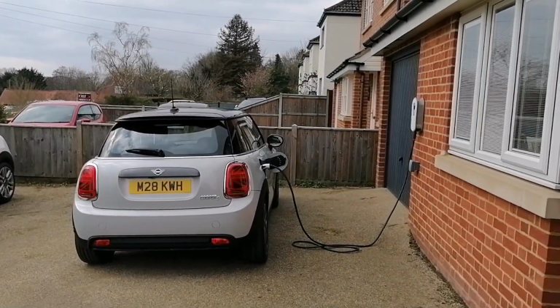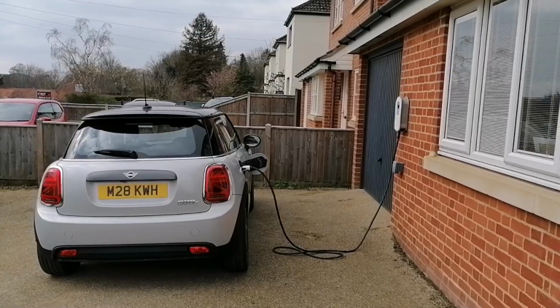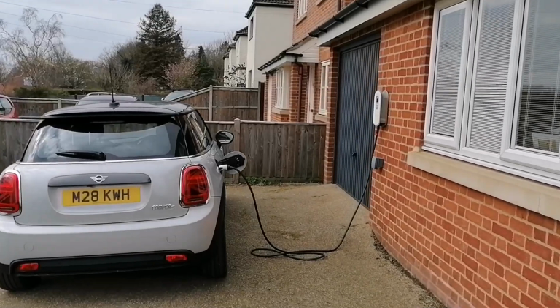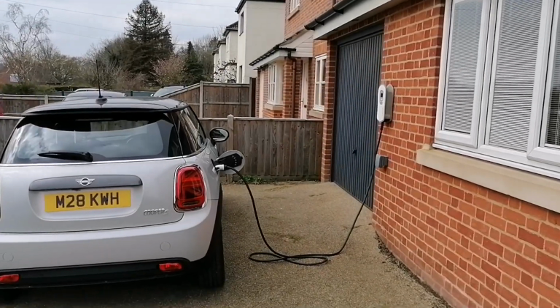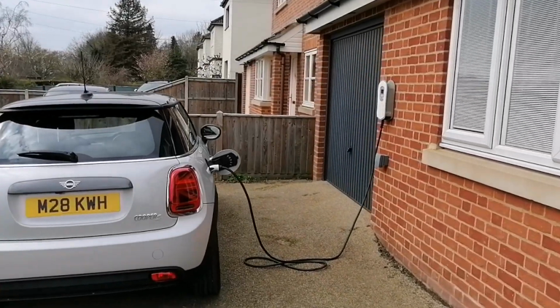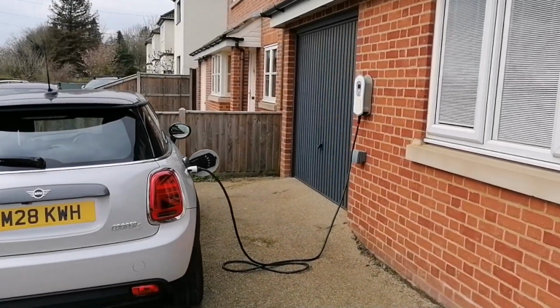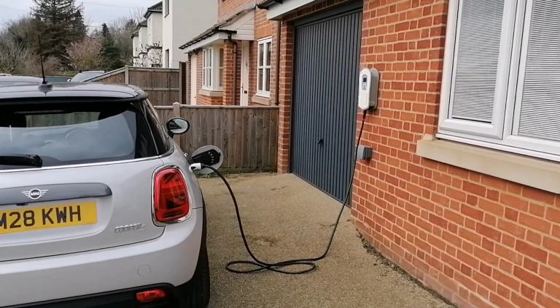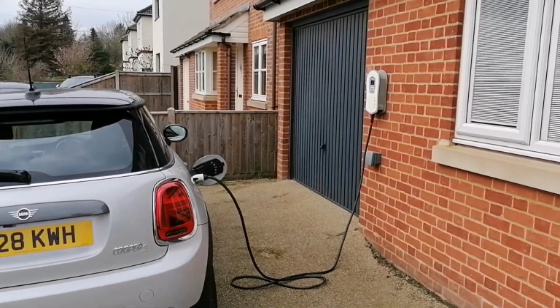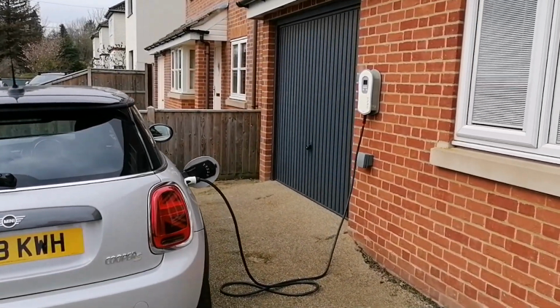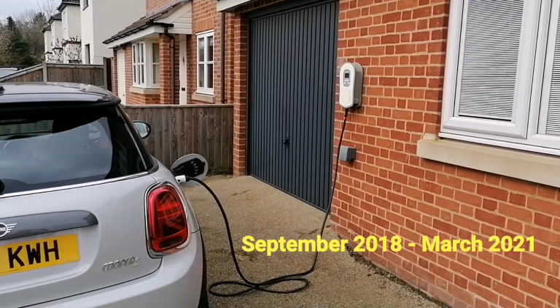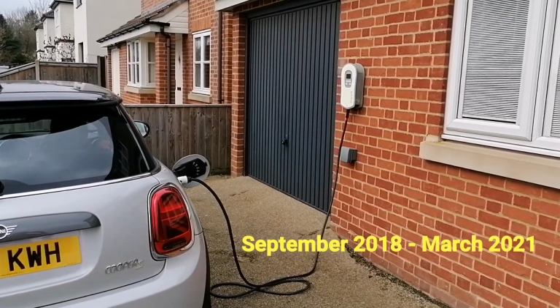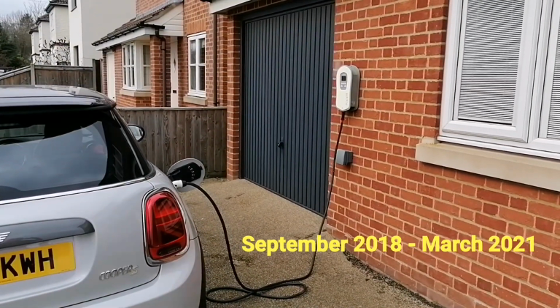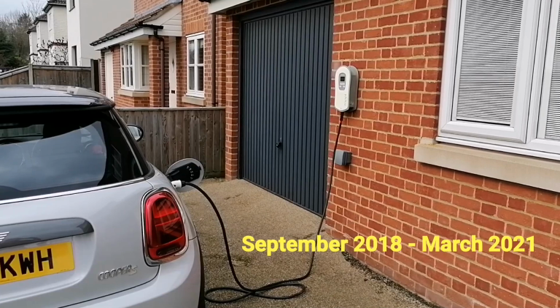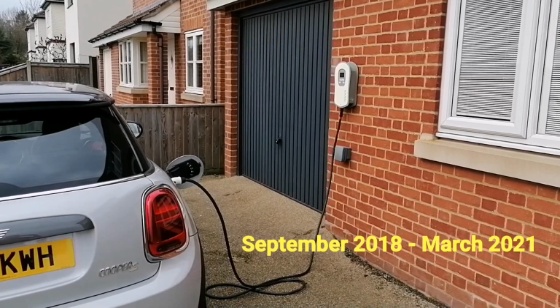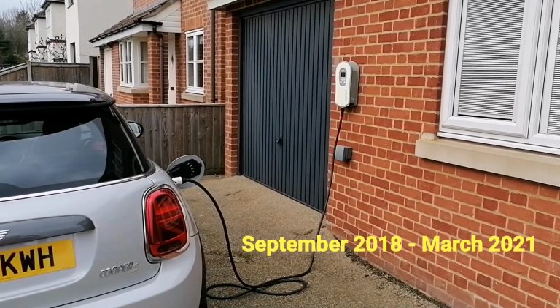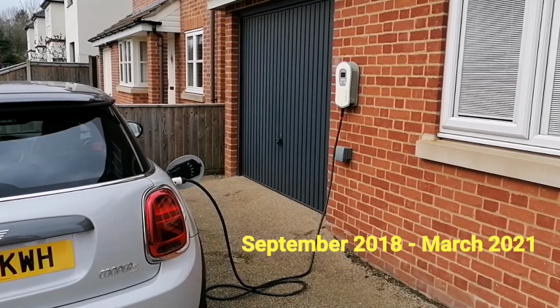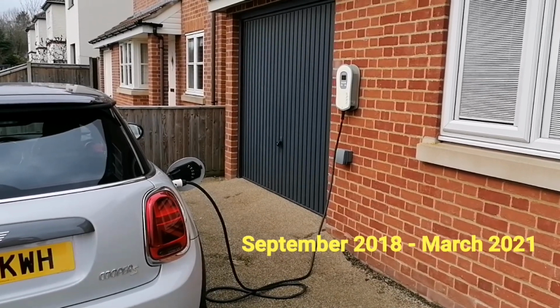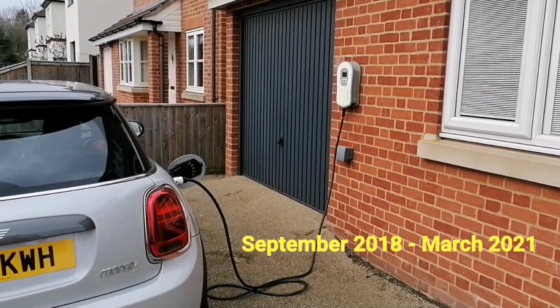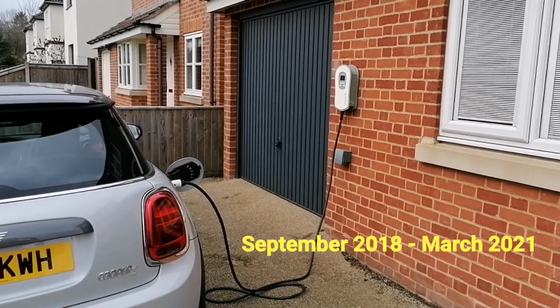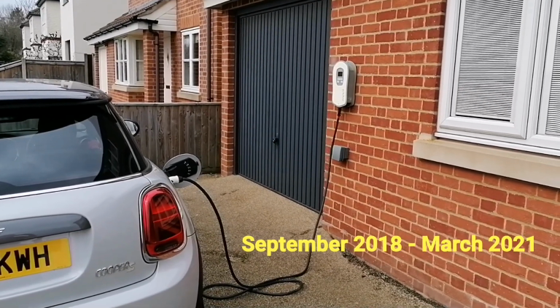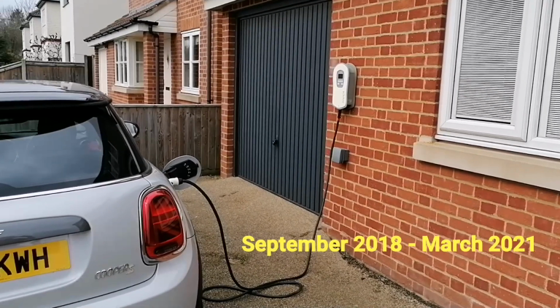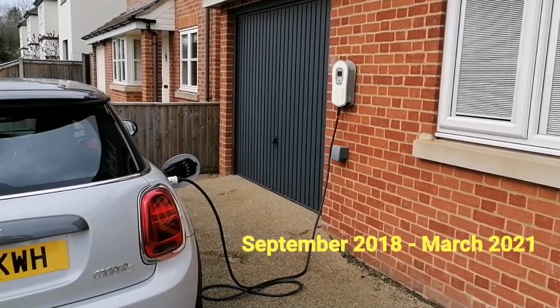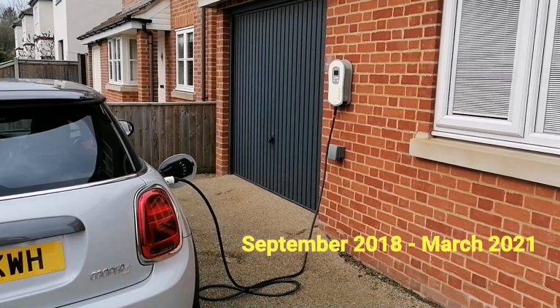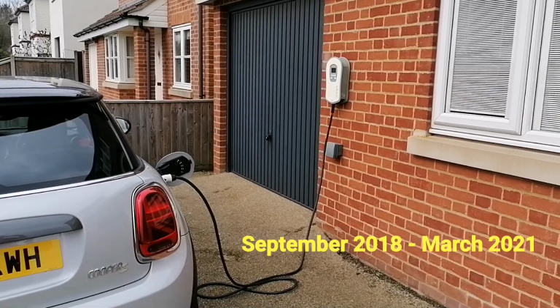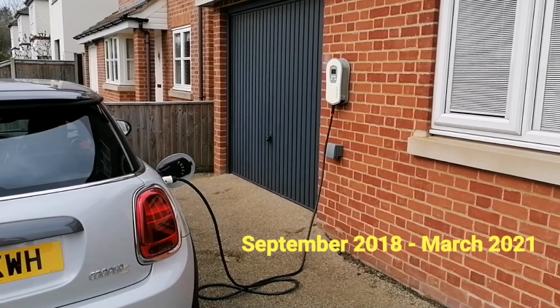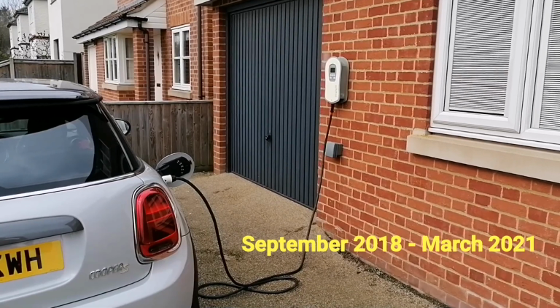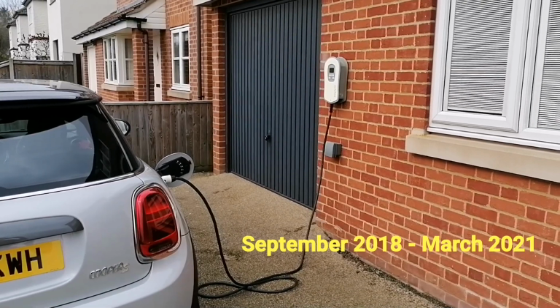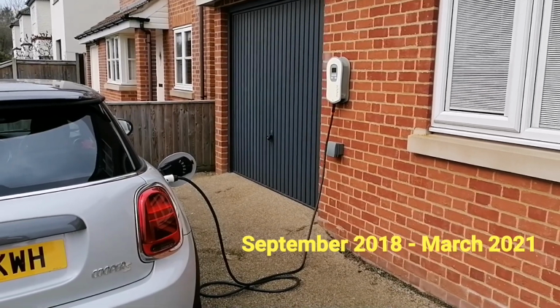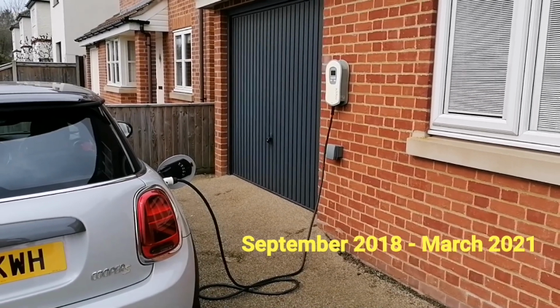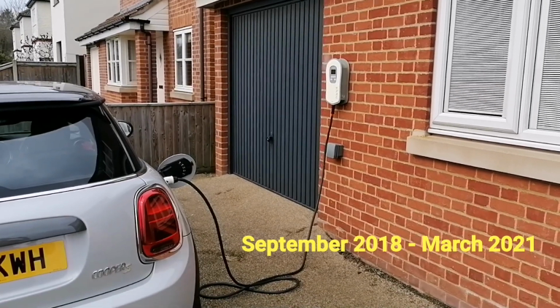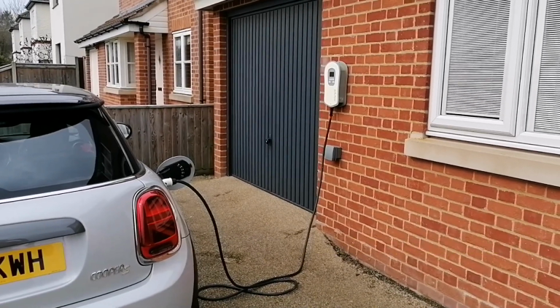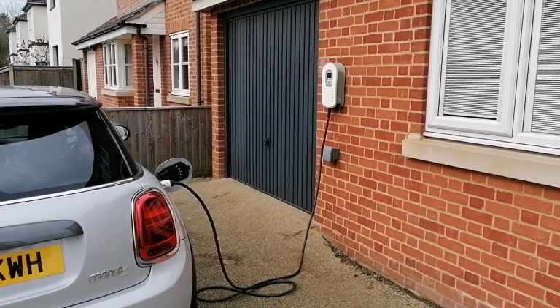I'm going to be talking about the MyEnergi Zappi. I've had it since September 2018, and it's time to talk about how it's fared — its condition, the physical side, and how well it's working still. Two and a half, coming up three years this September later. Is it still okay?